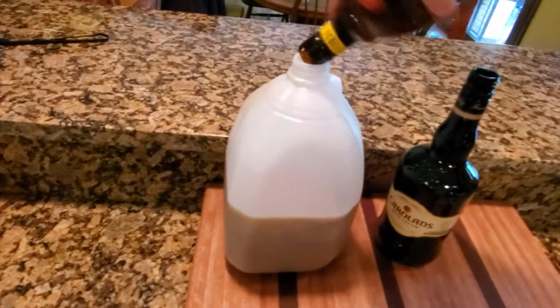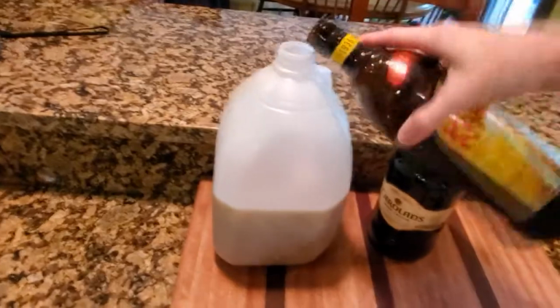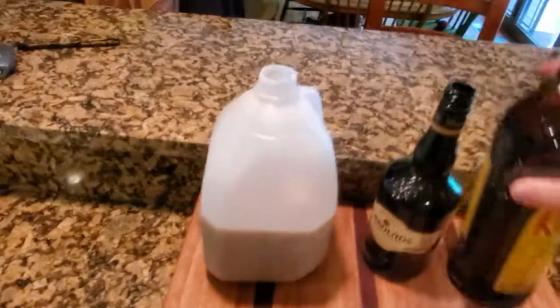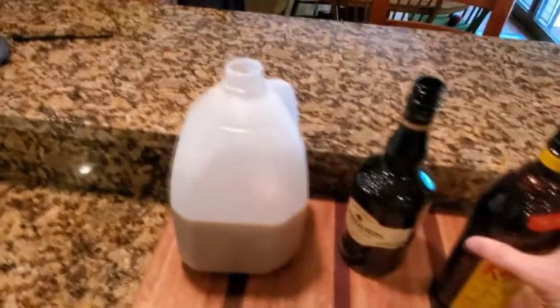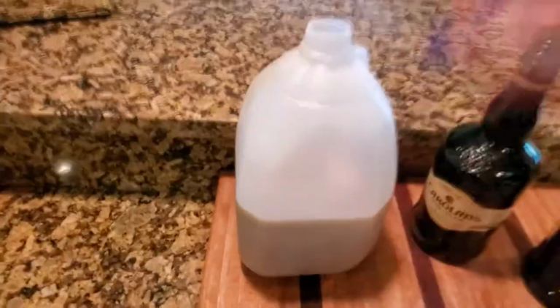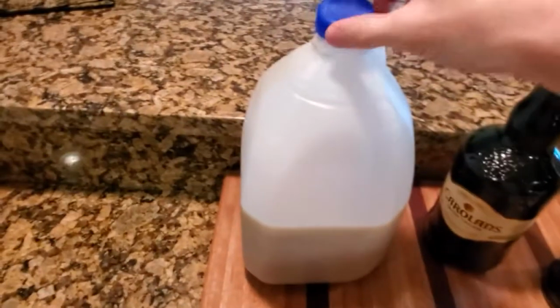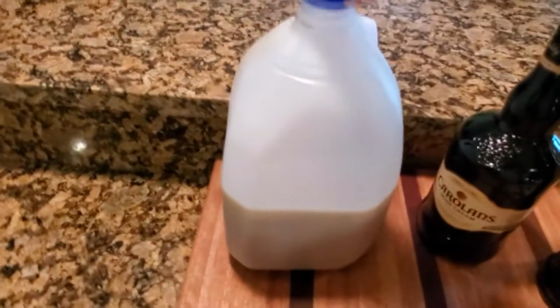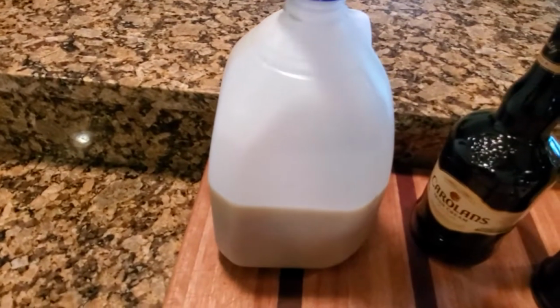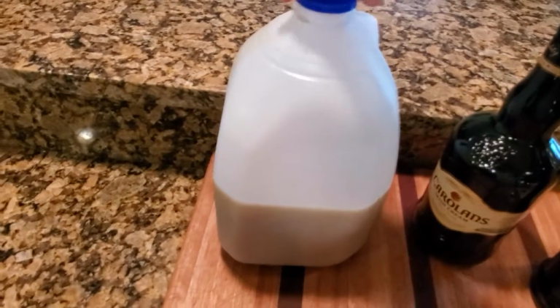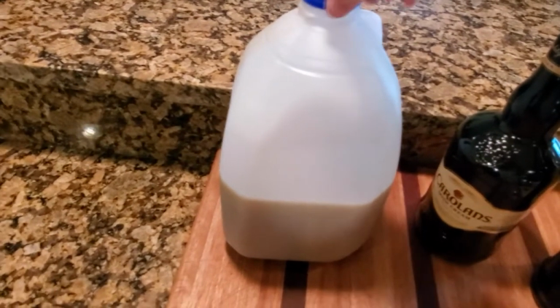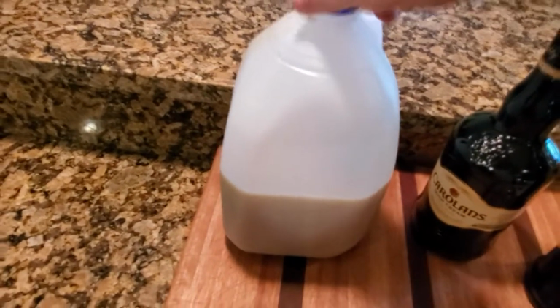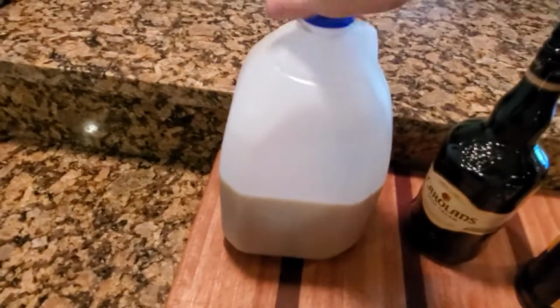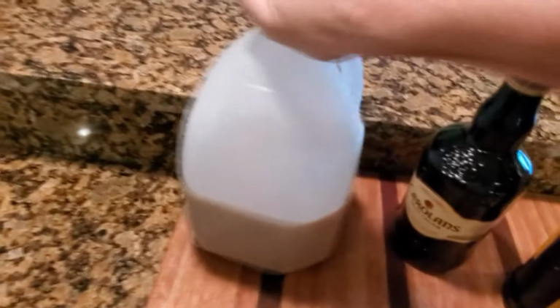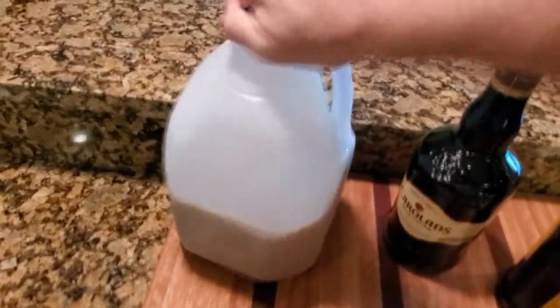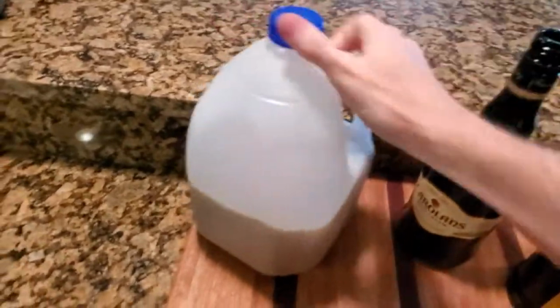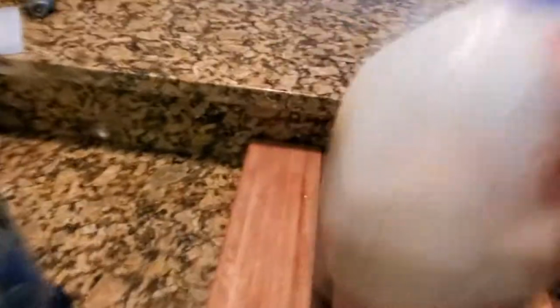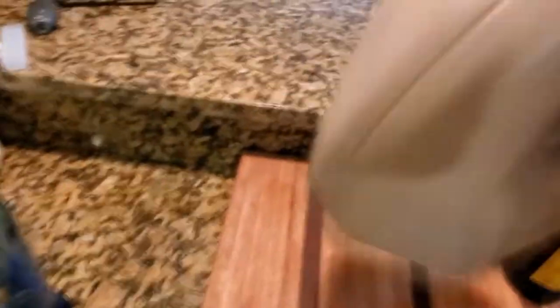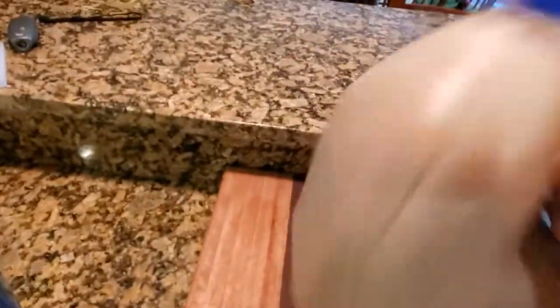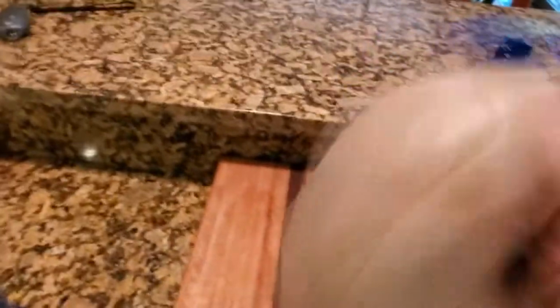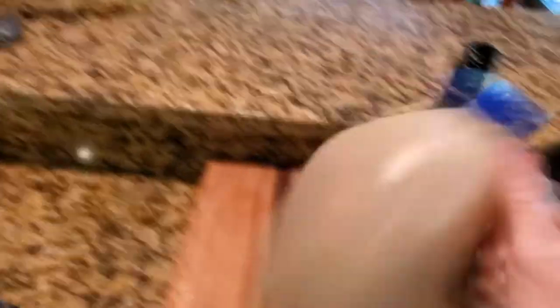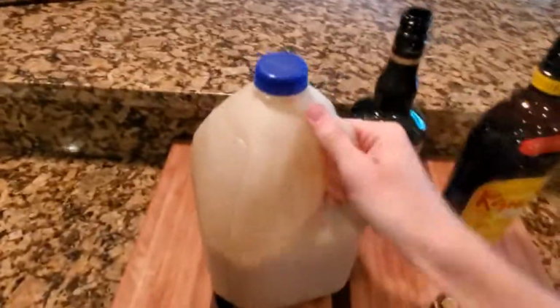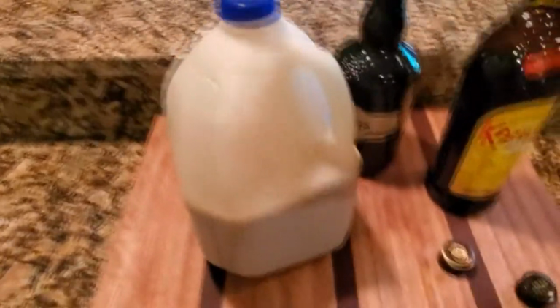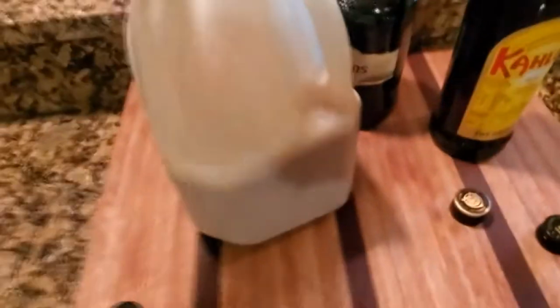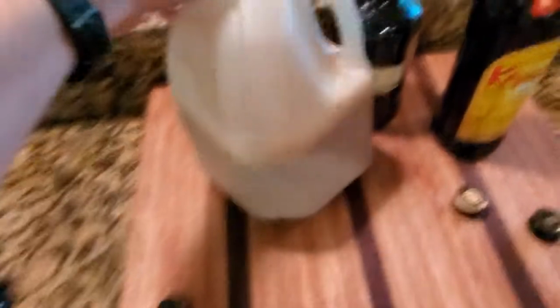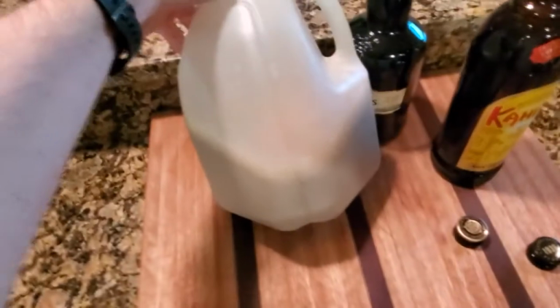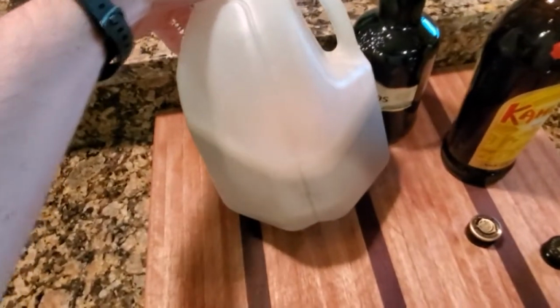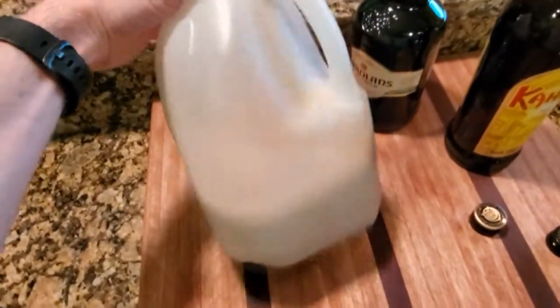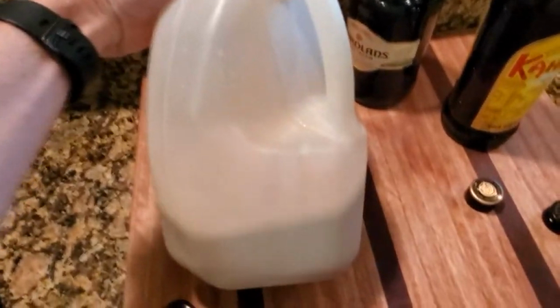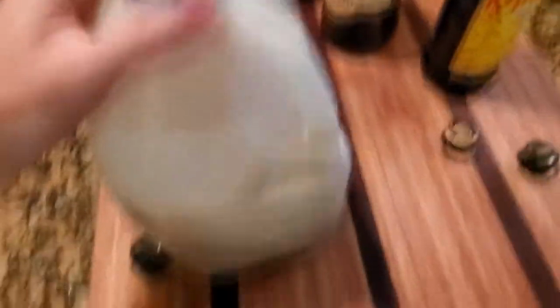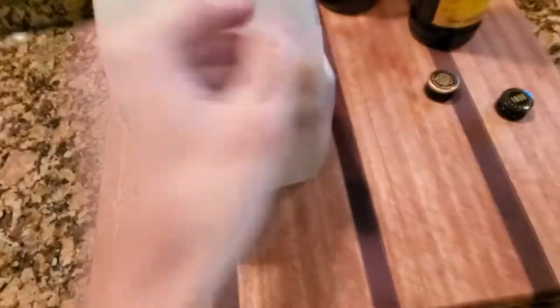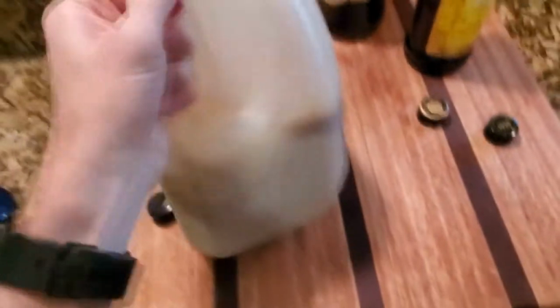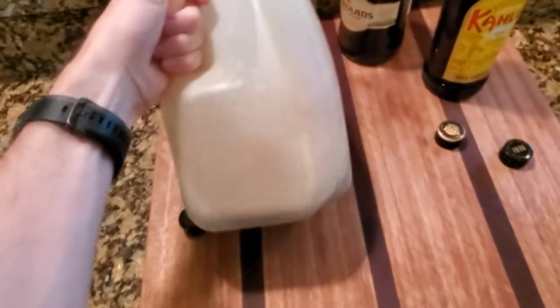All right, and then get your cap, tighten that on there and there you go. You got chocolate milk. It's really tasty too.